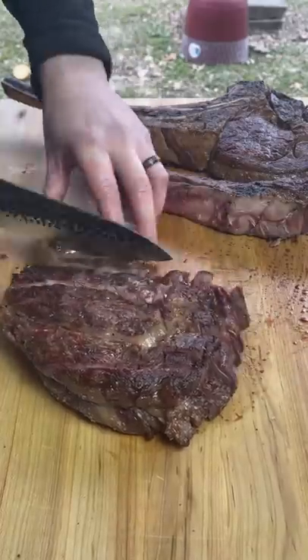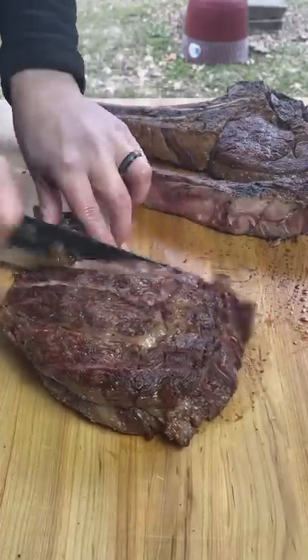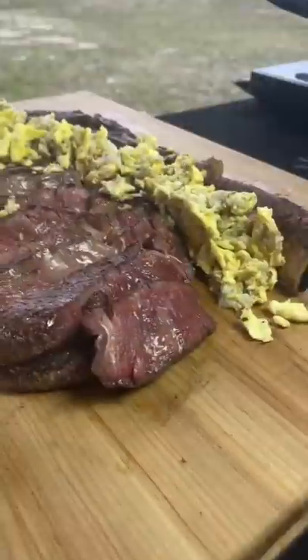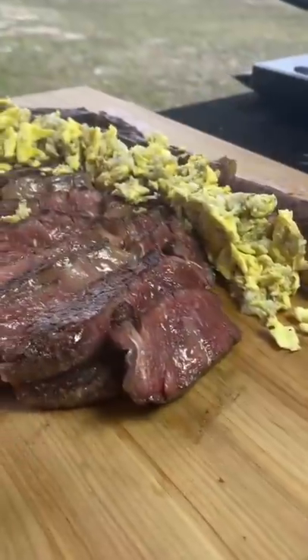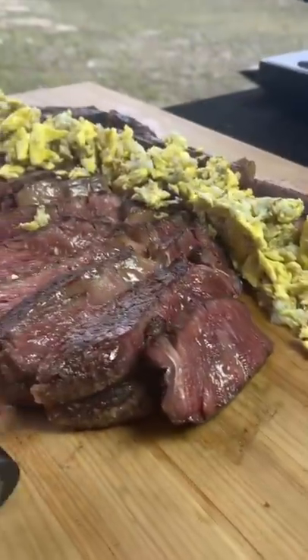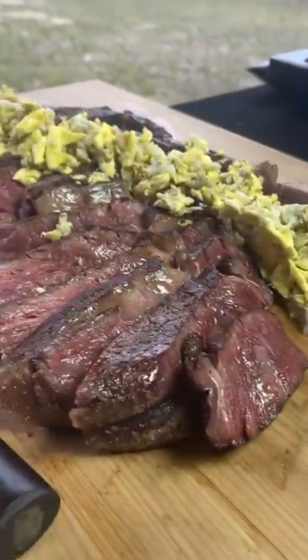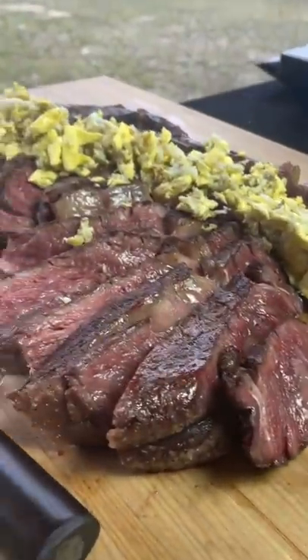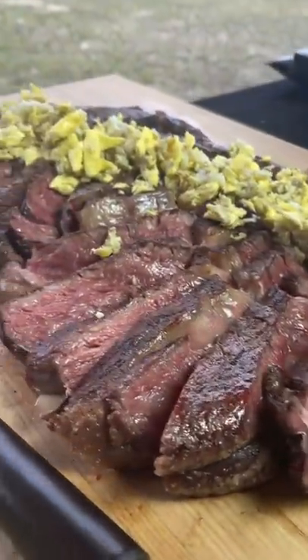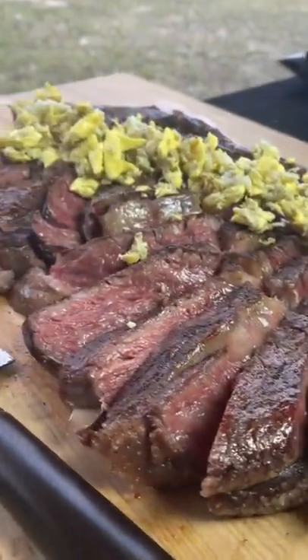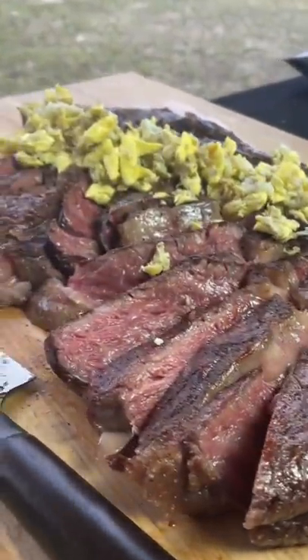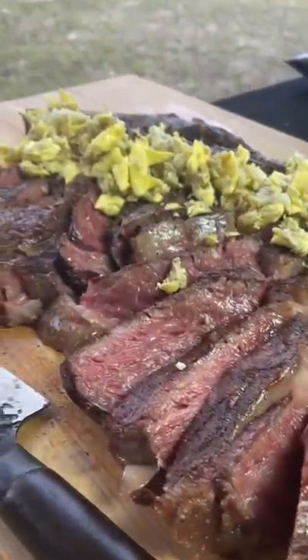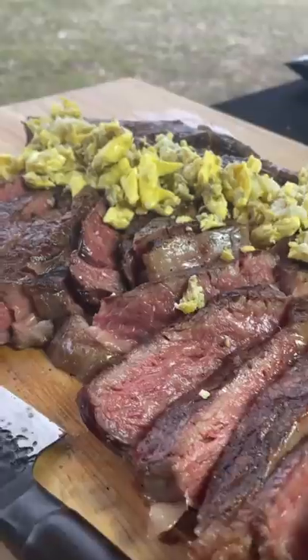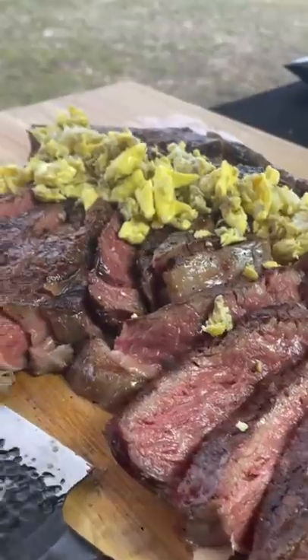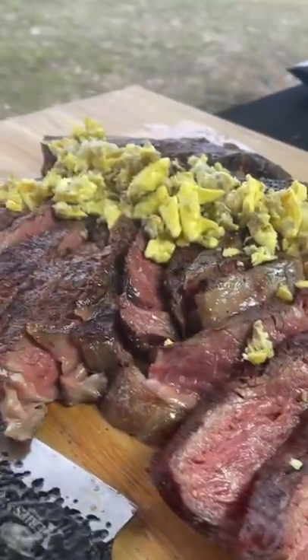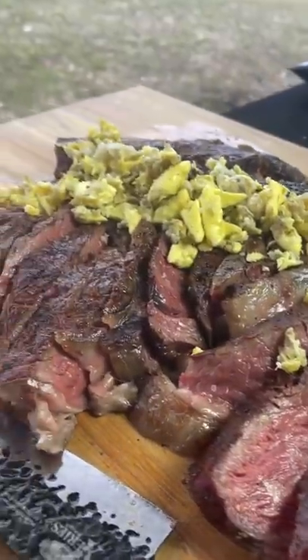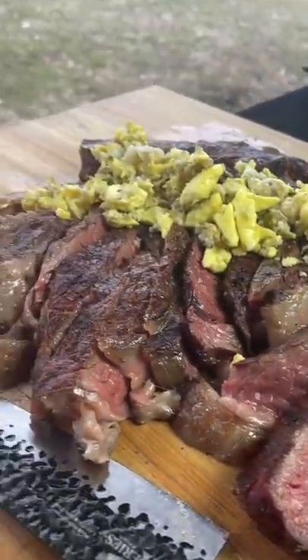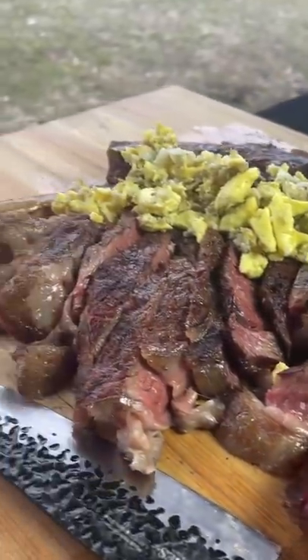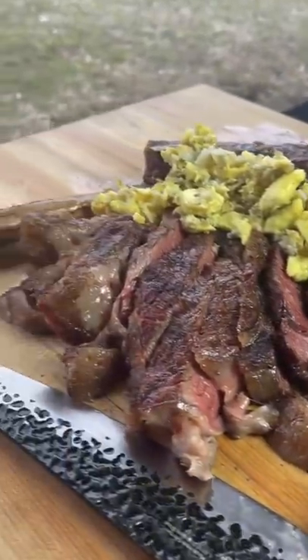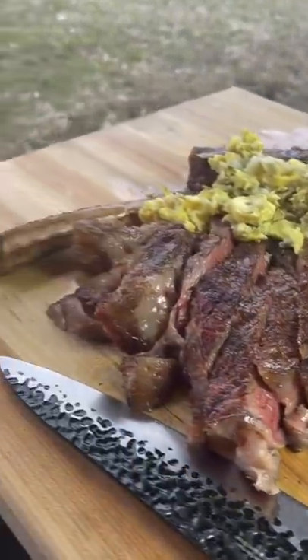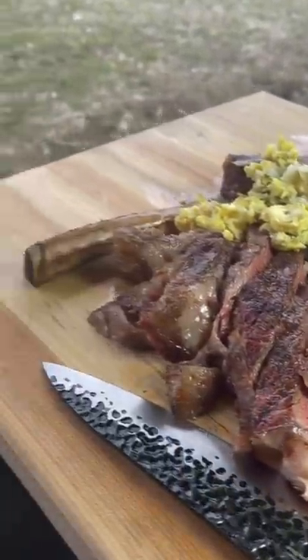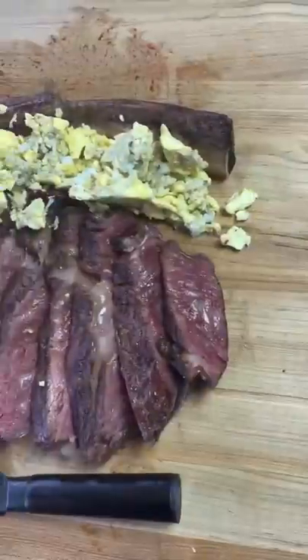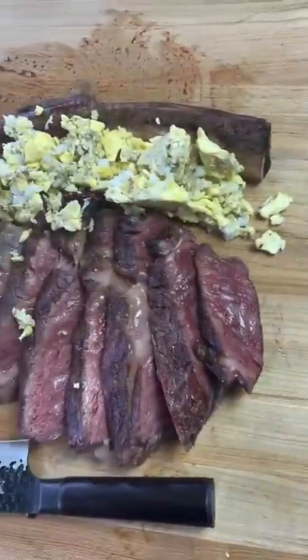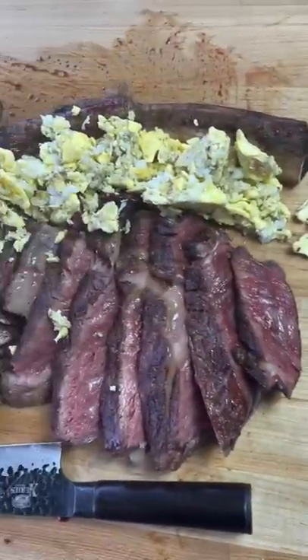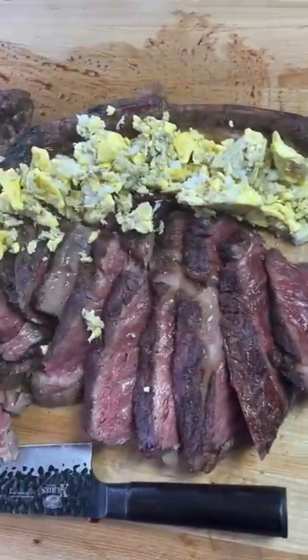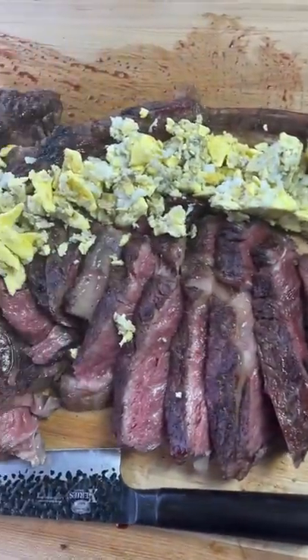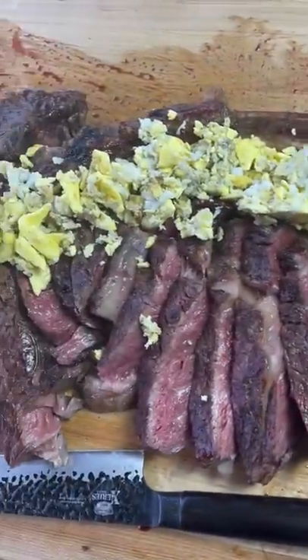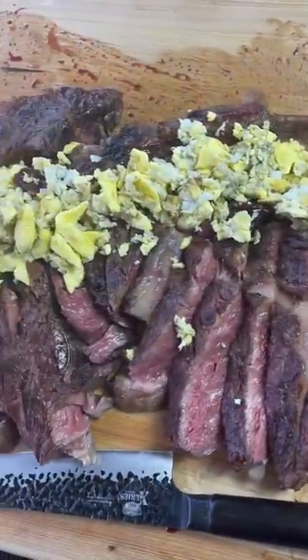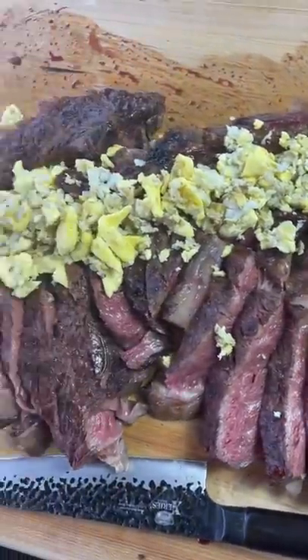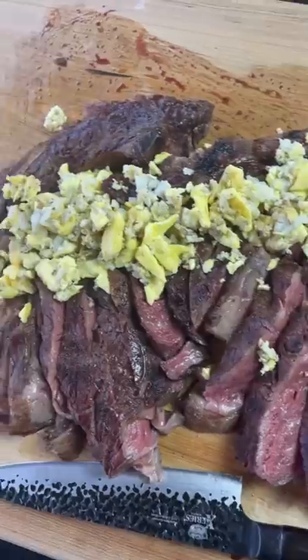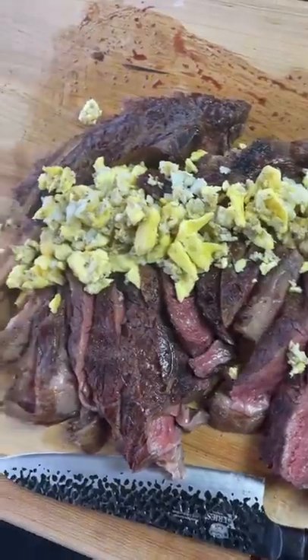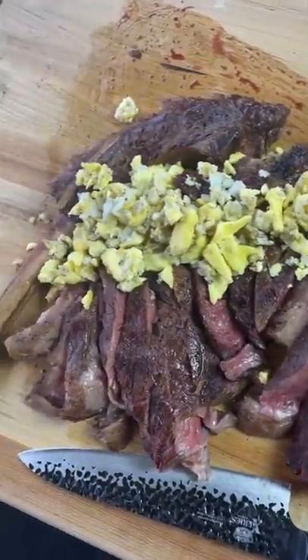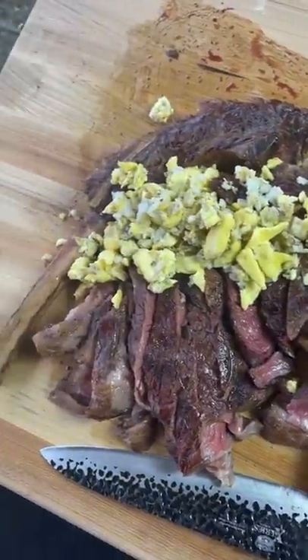It's absolutely amazing and I love a nice blue rare with my emu egg. If you've never had one, go ahead and try it out. It's pretty awesome and you can feed a lot of people.